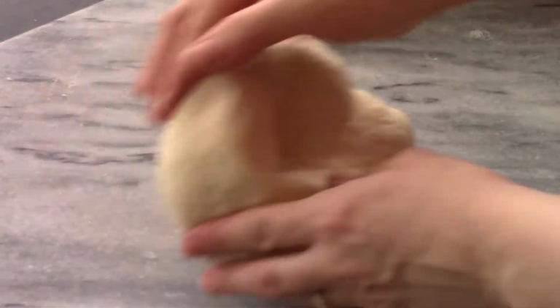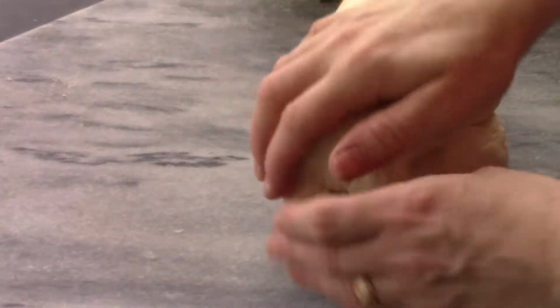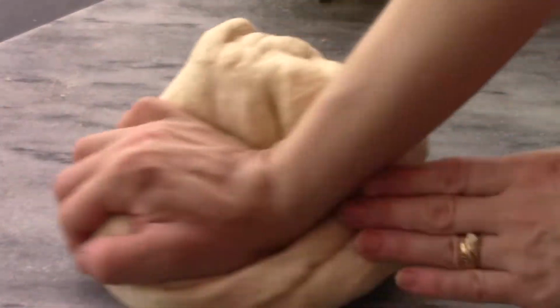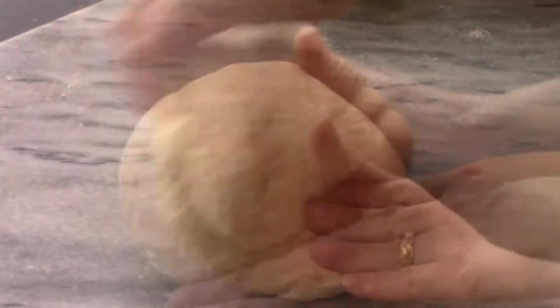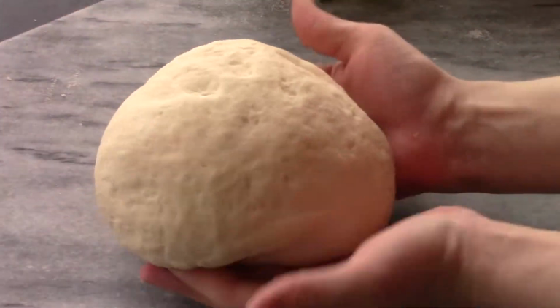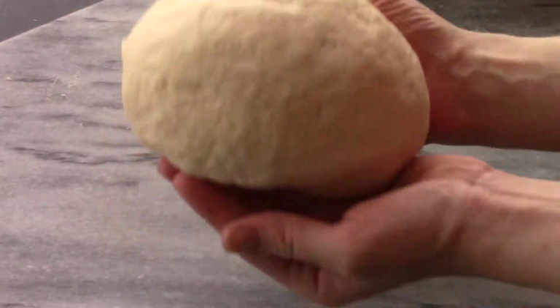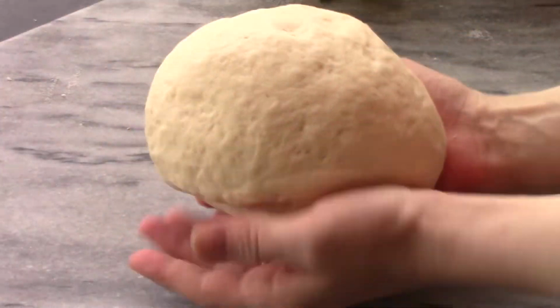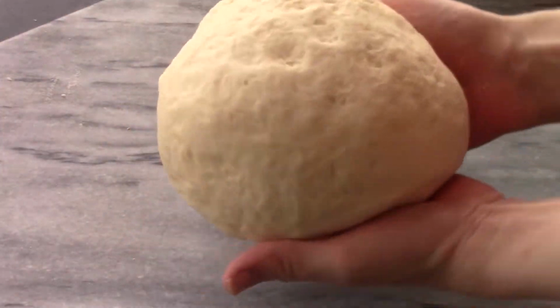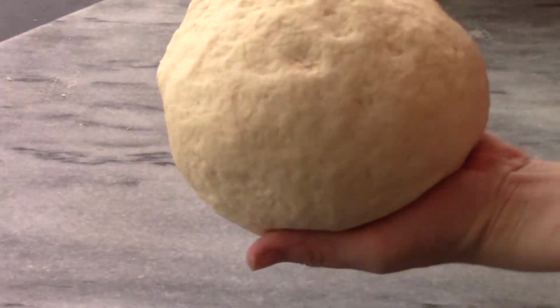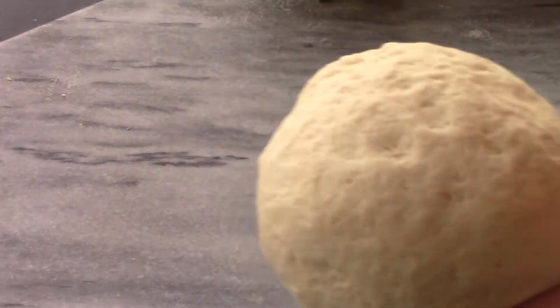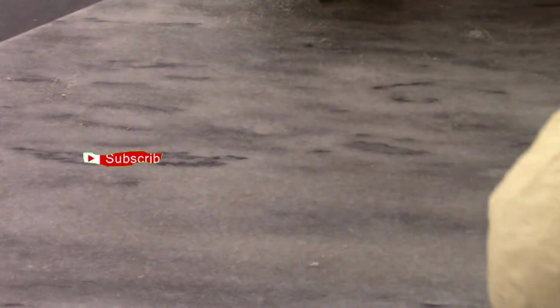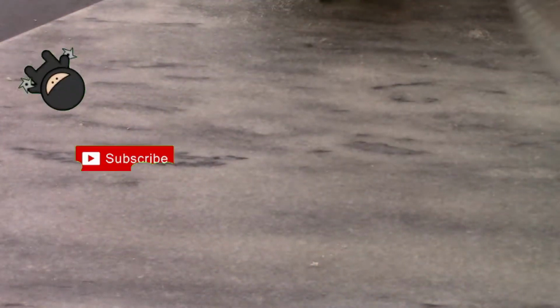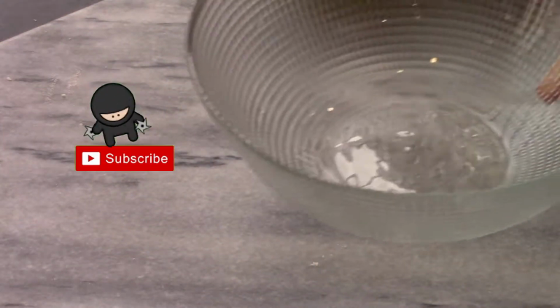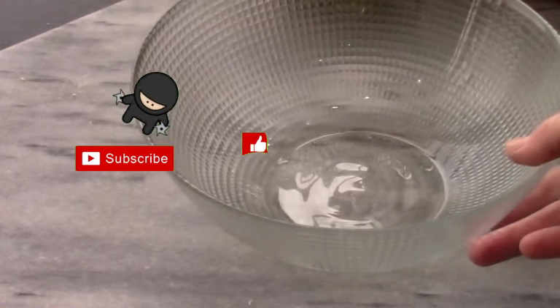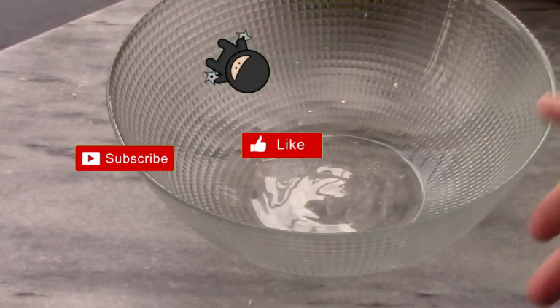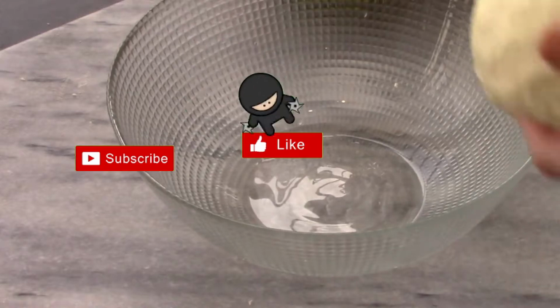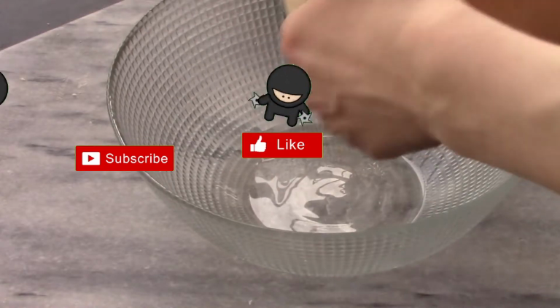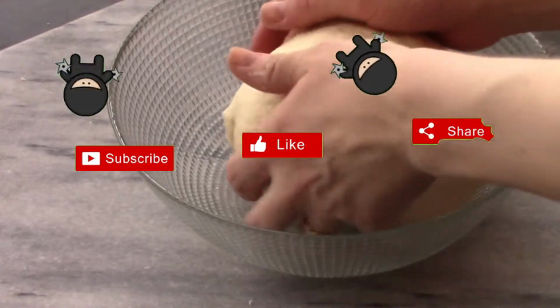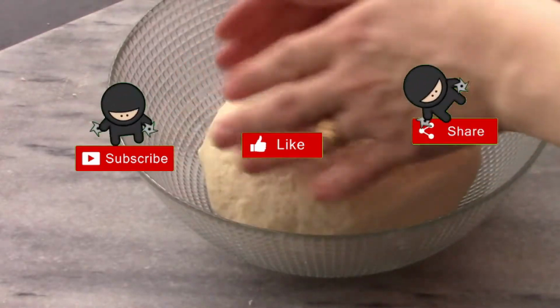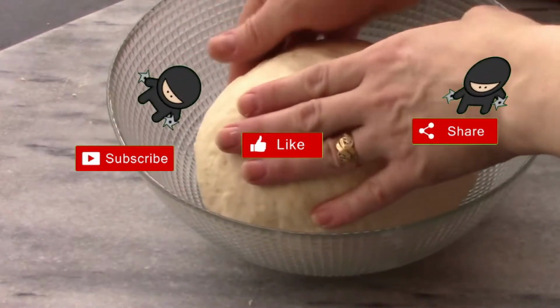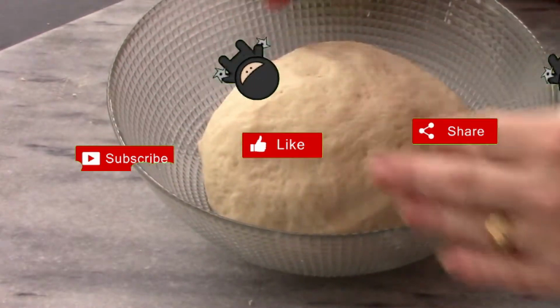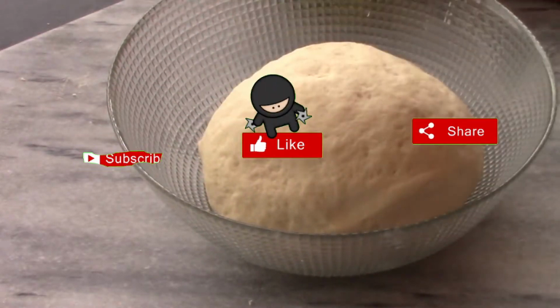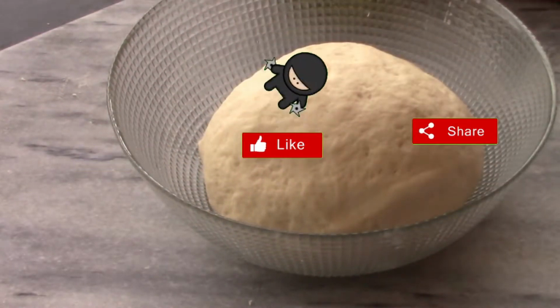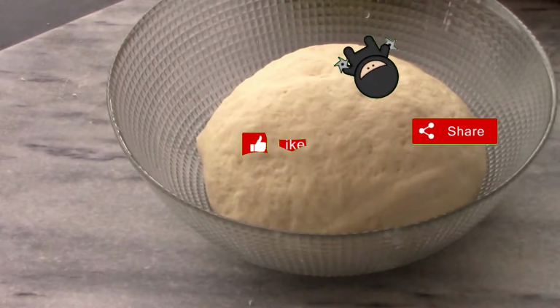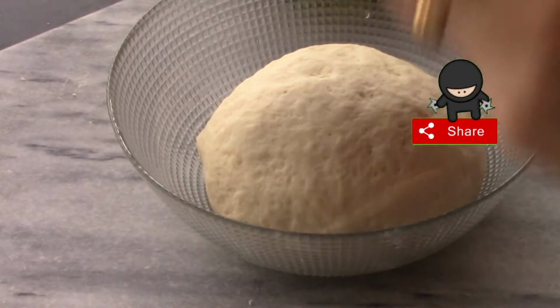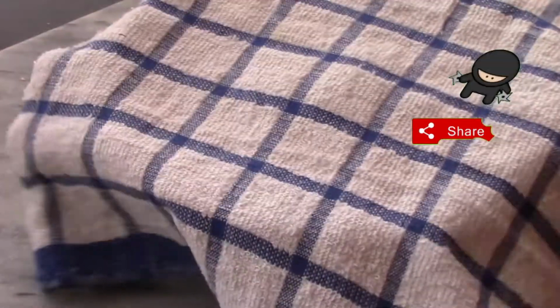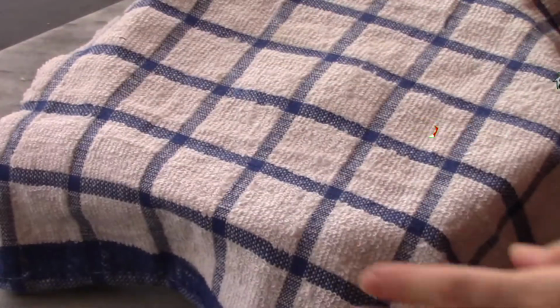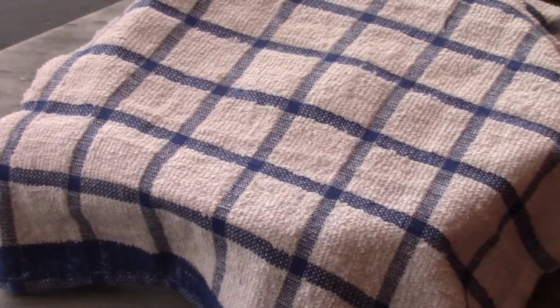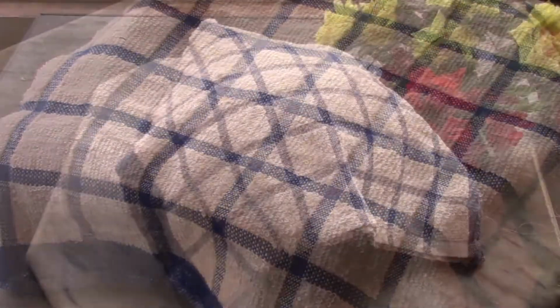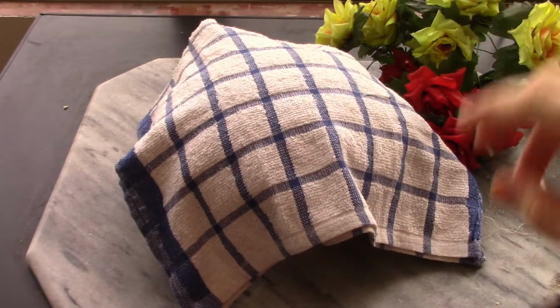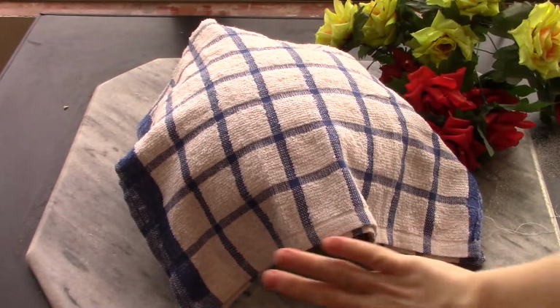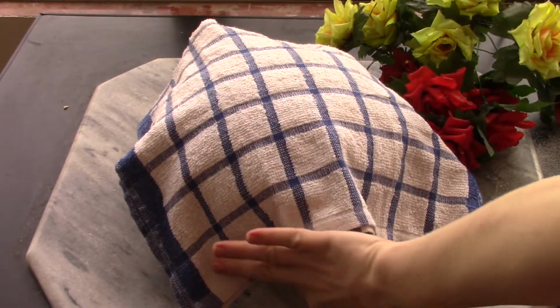You want to knead it for at least five minutes, and now we're going to let our dough rest. We're just going to cover it for about 45 minutes. Please give this video a like if you're enjoying this recipe.